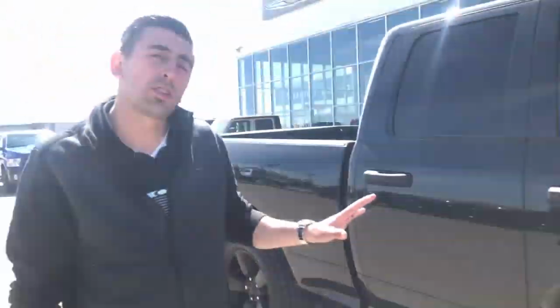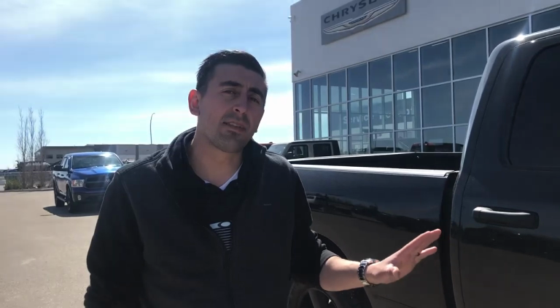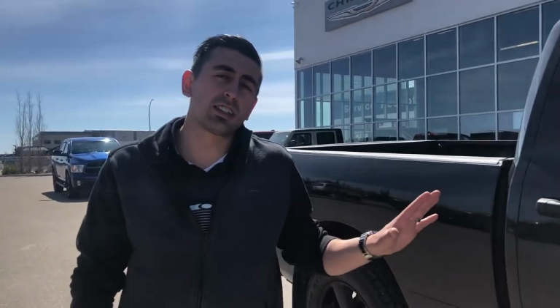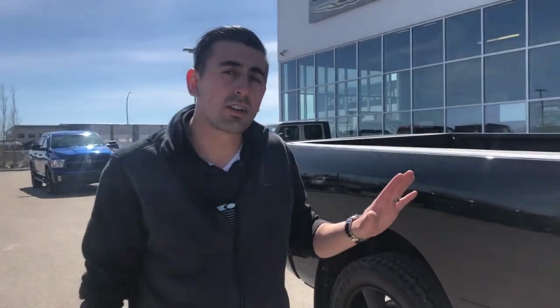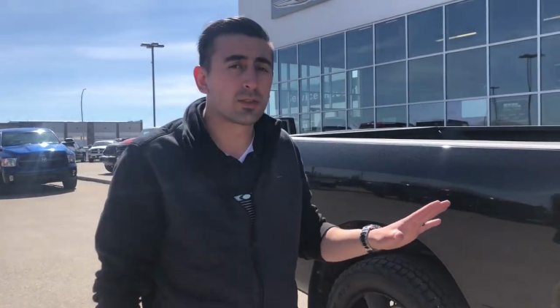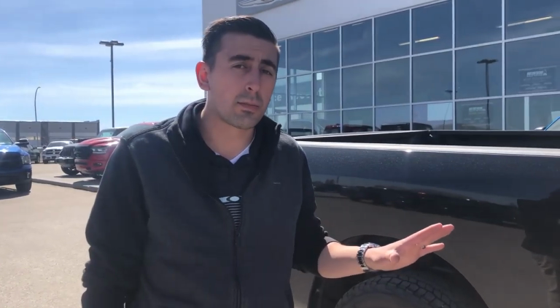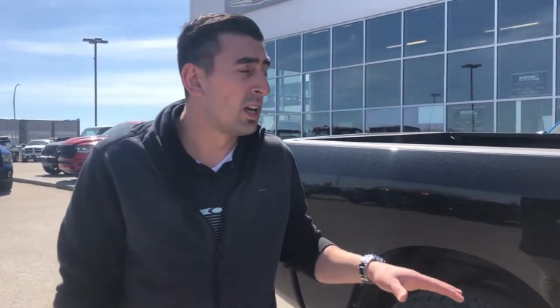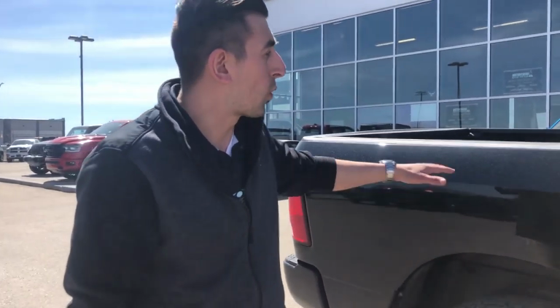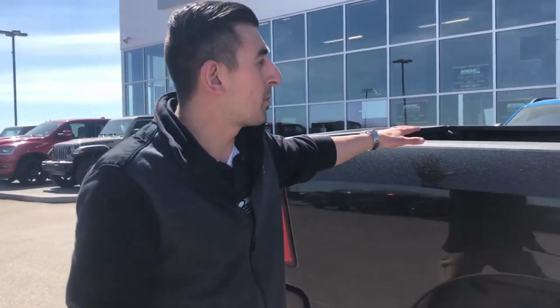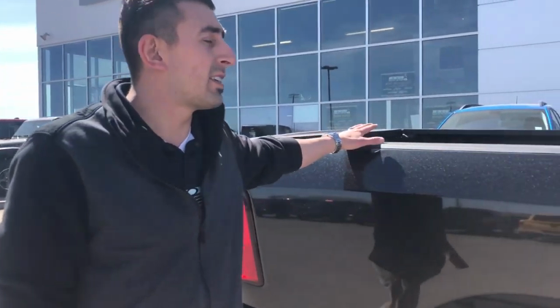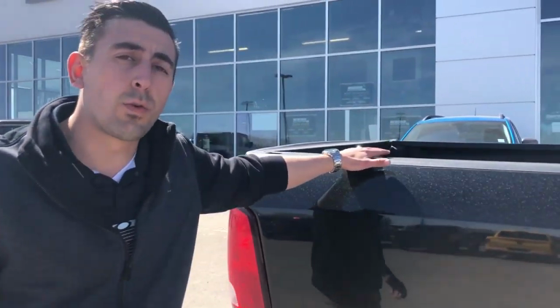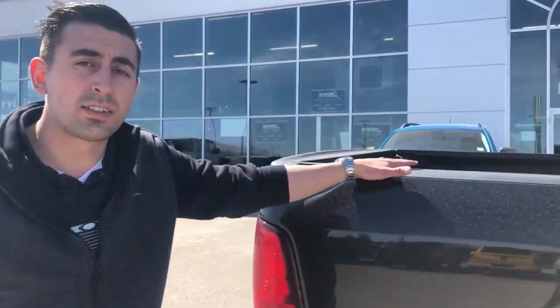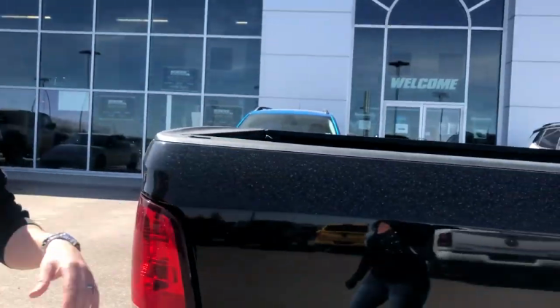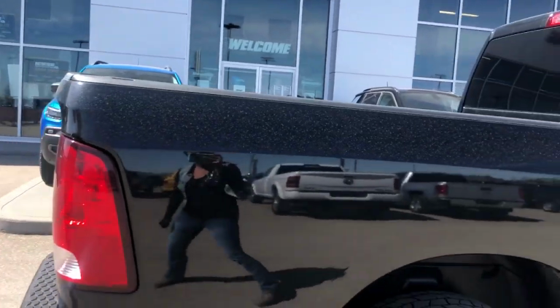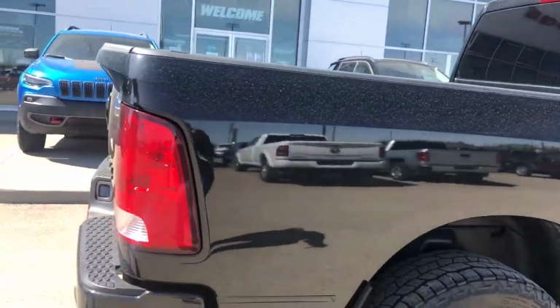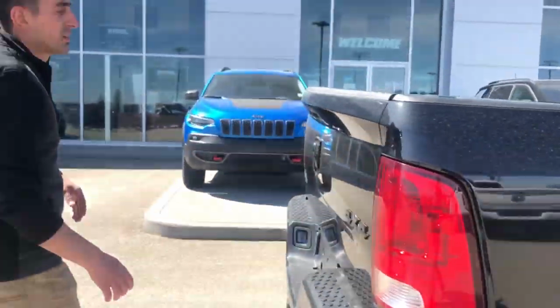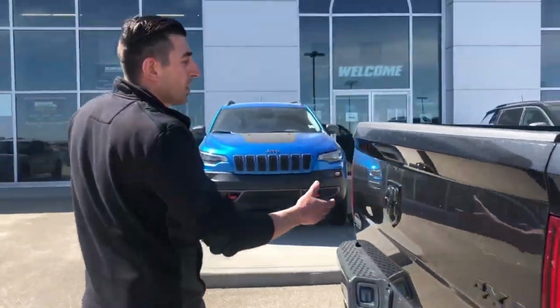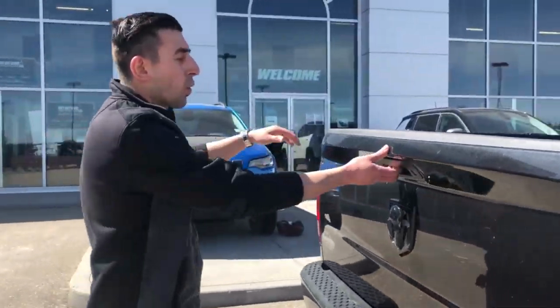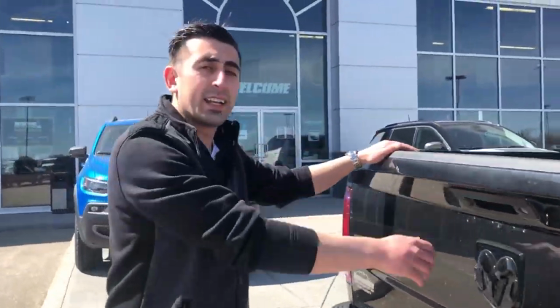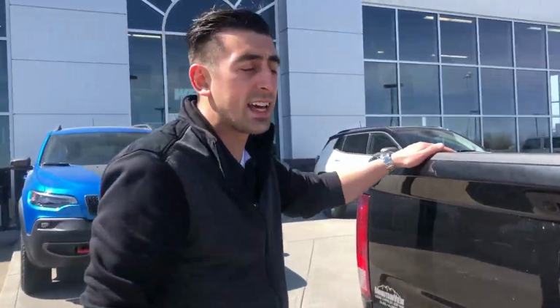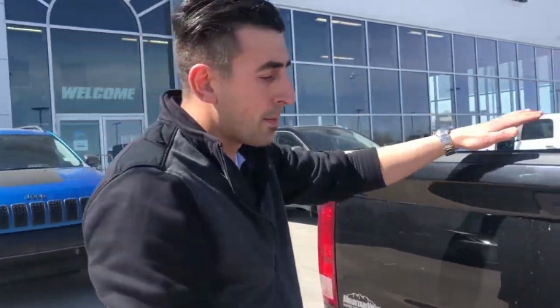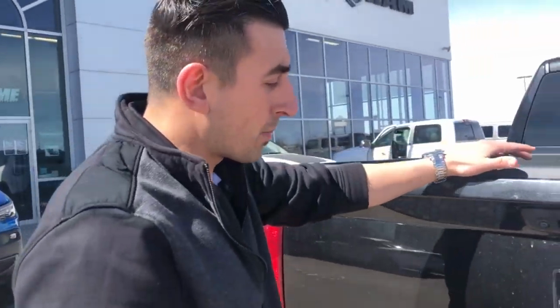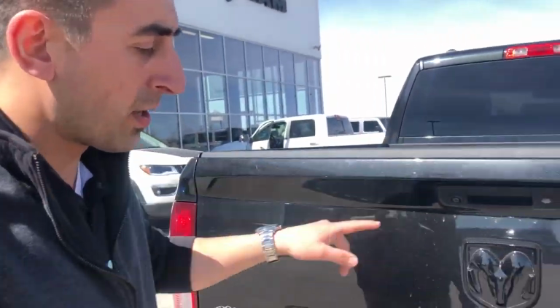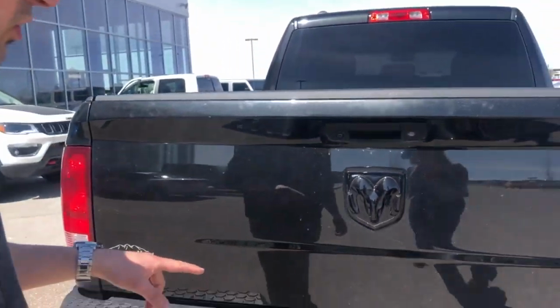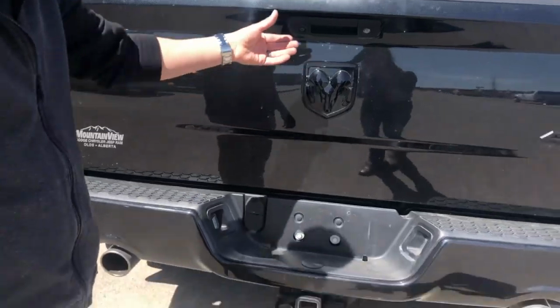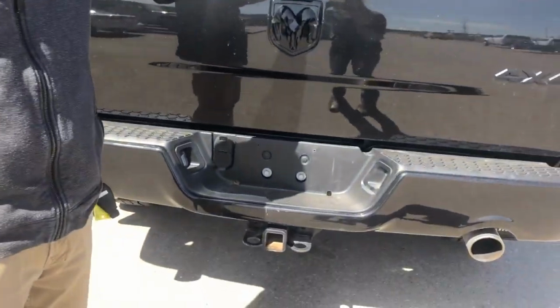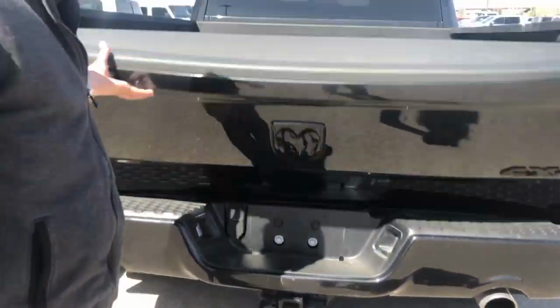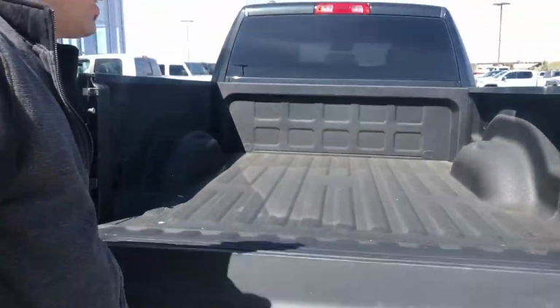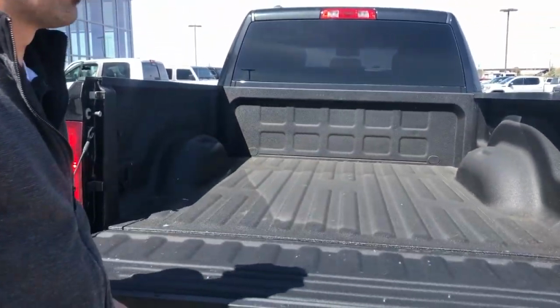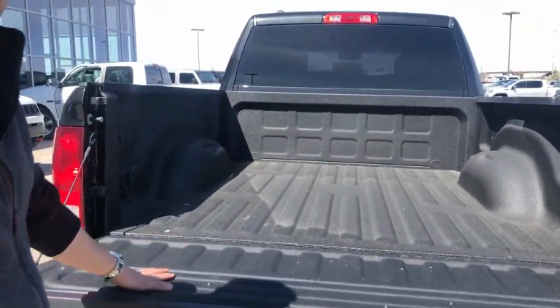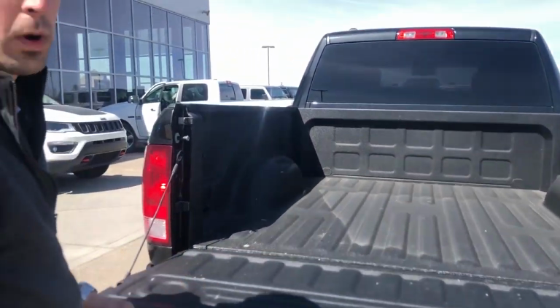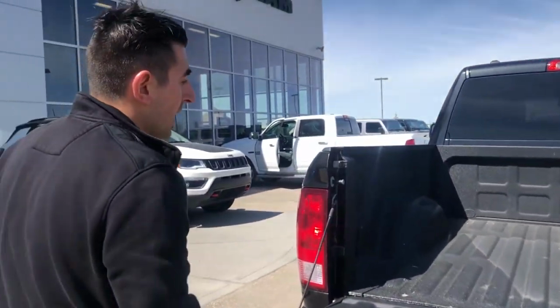This truck's going to have just under 100,000 kilometers. With the Quad Cab you do get the 6.4 box — it's going to have lots of room, whether it's for a quad or anything like that. Backup camera, as well as dual exhaust. In the box you have the spray-in liner.